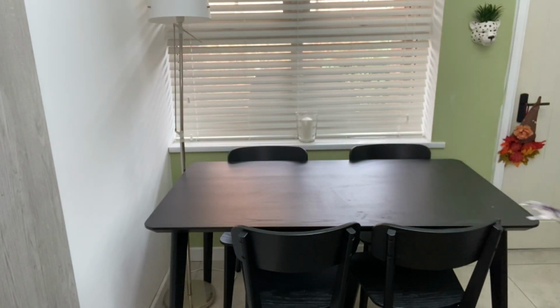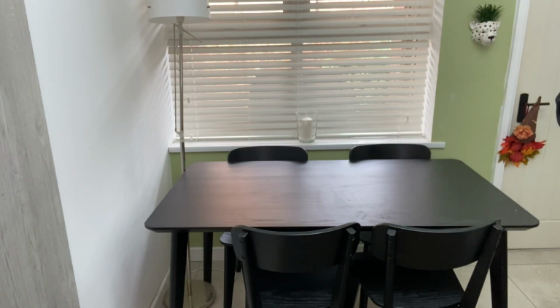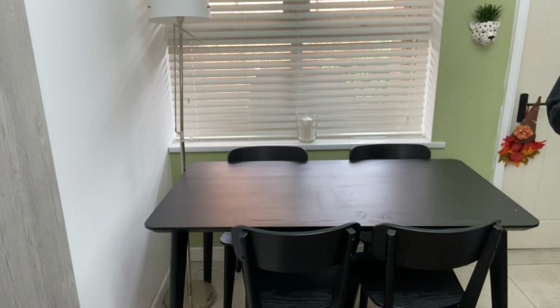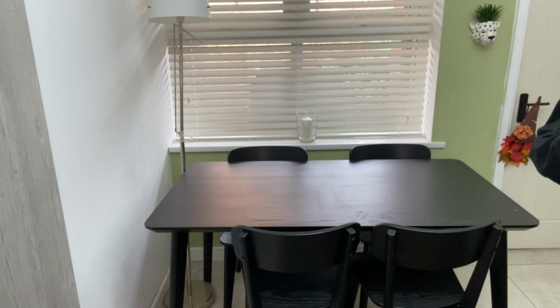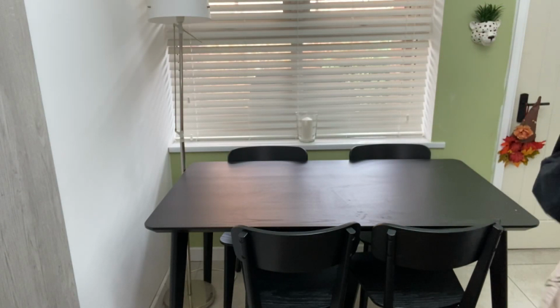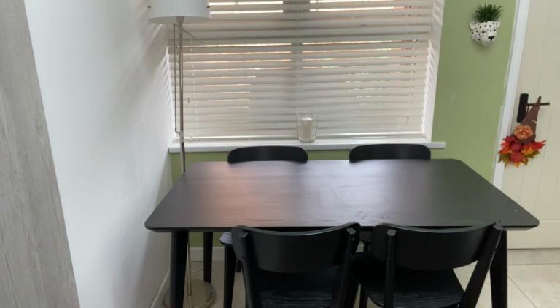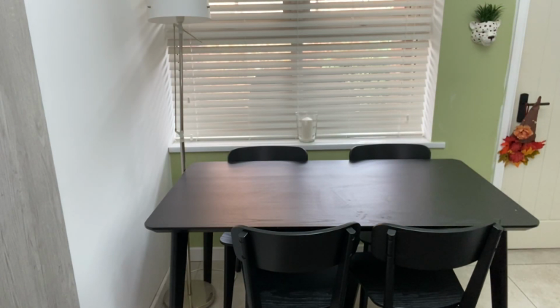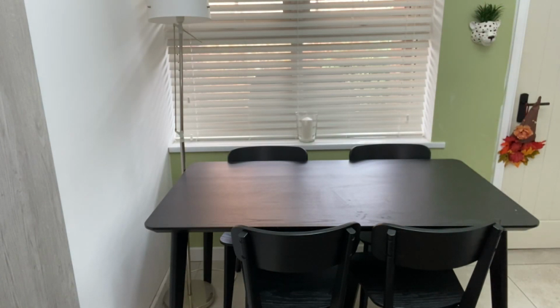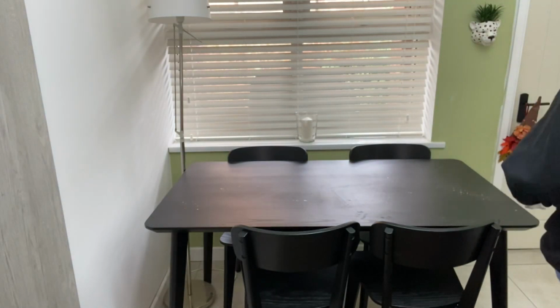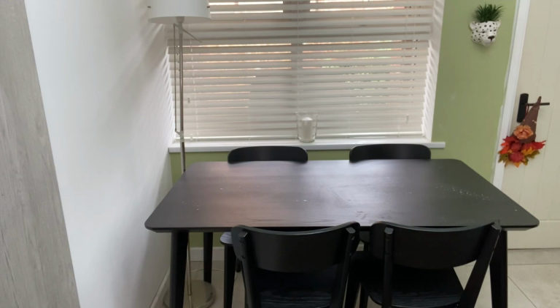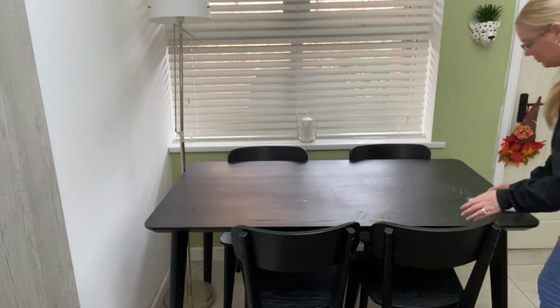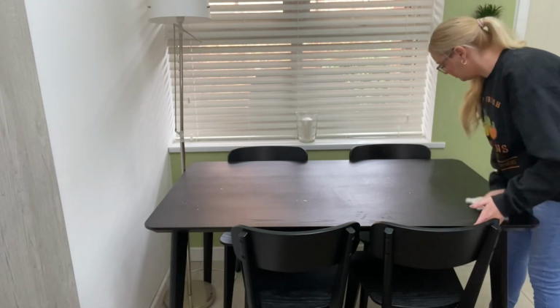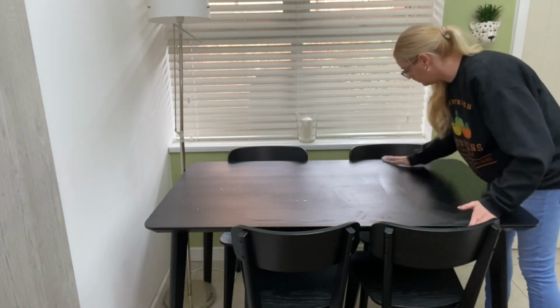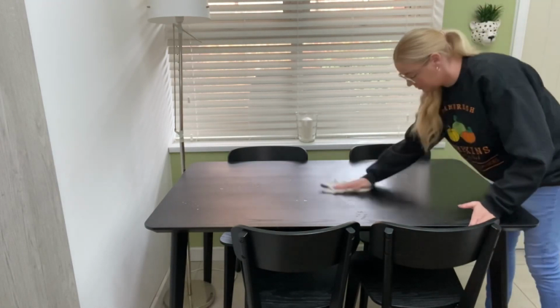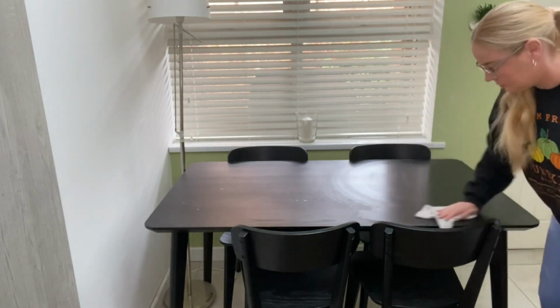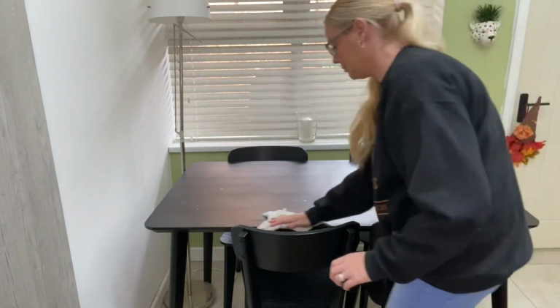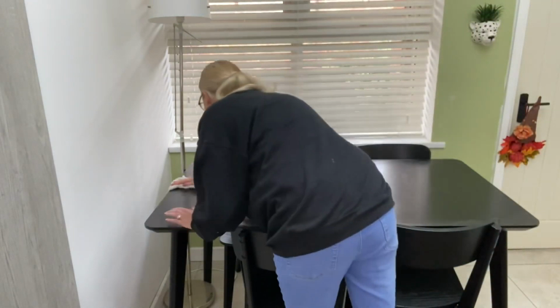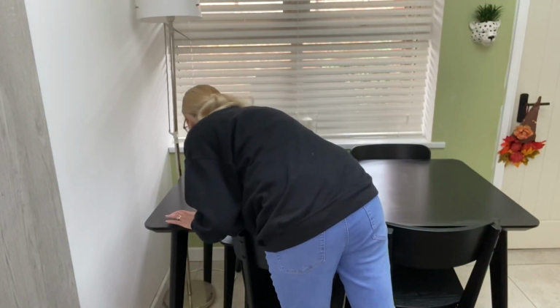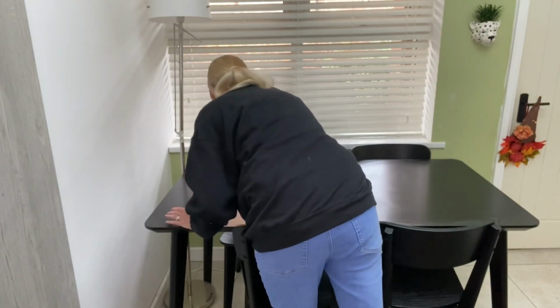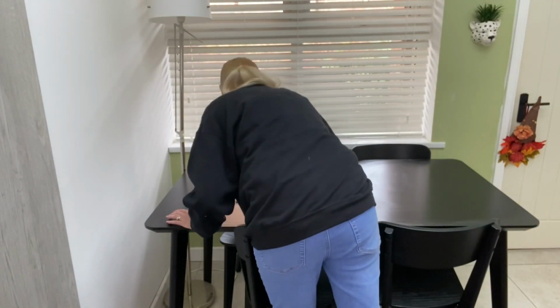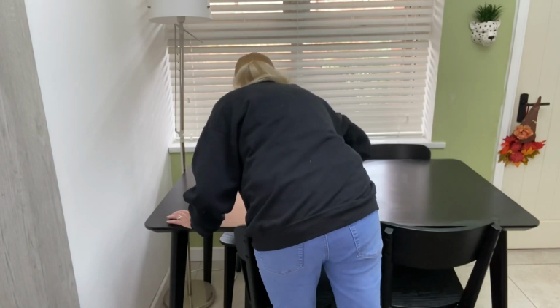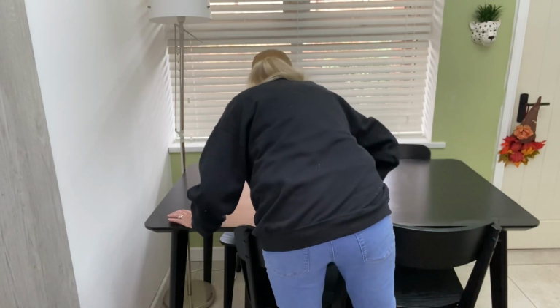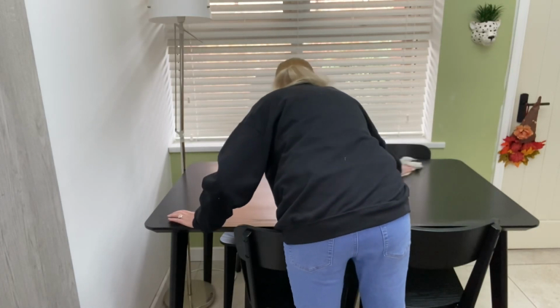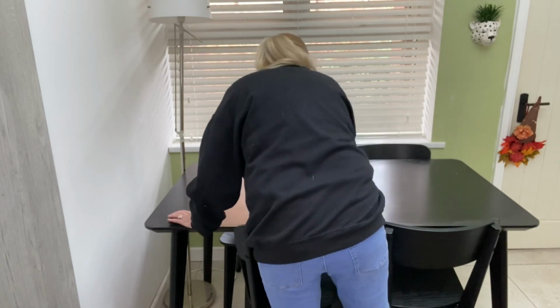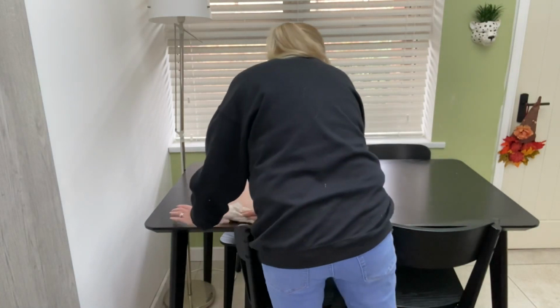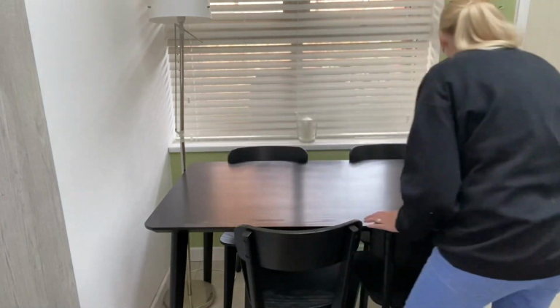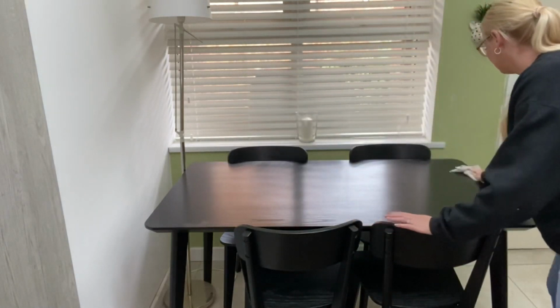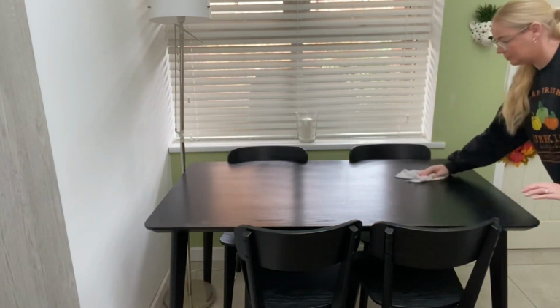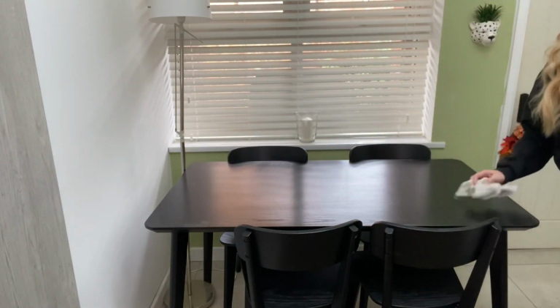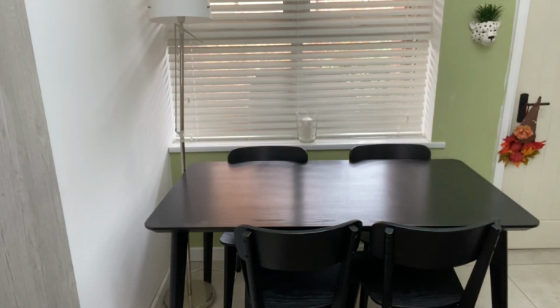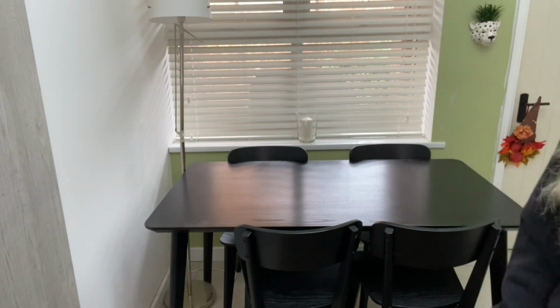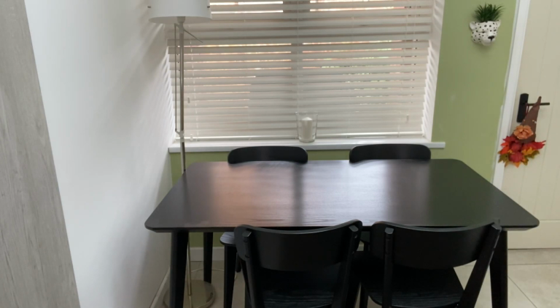Thanks for joining me on my second 'decorate with me' for autumn video. I'm going to start with the table — give it a quick wipe down, make sure there's no milk, cereal, or crumbs left over from breakfast from the two boys, and then I can get started decorating.